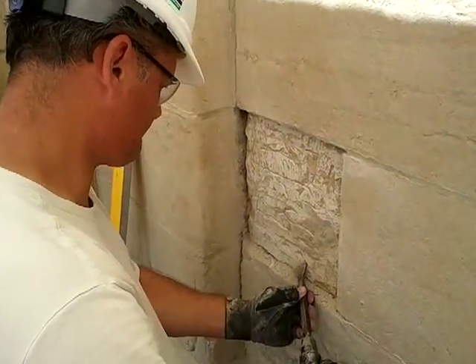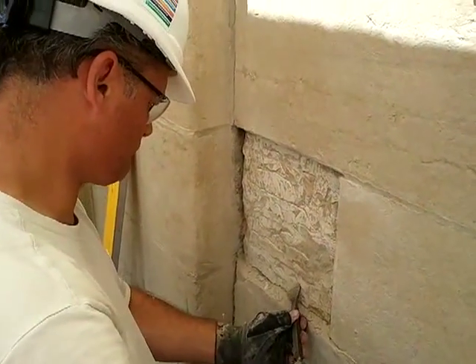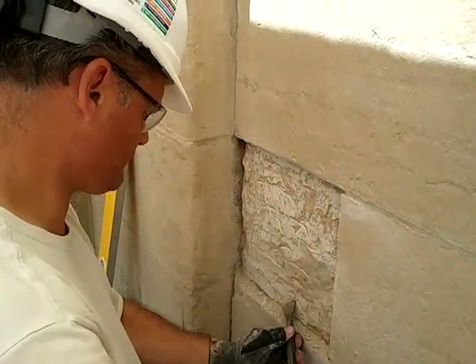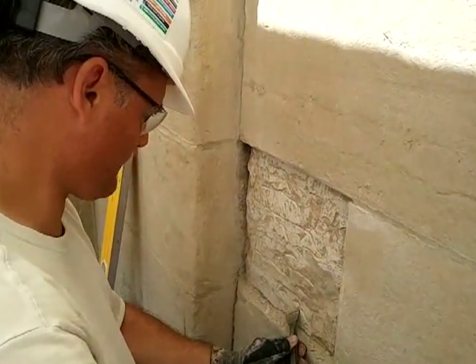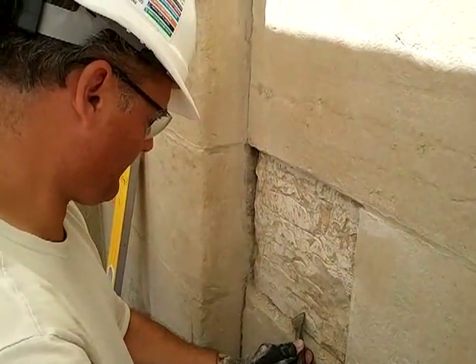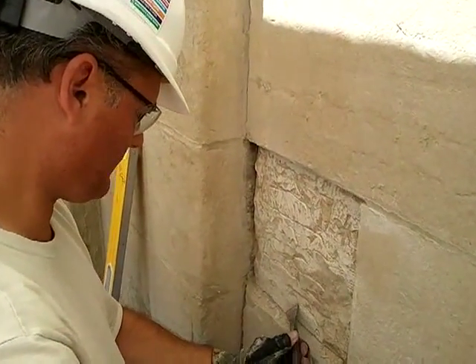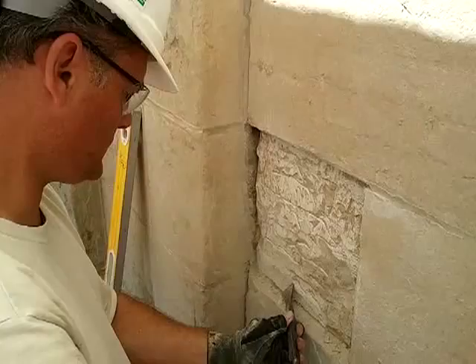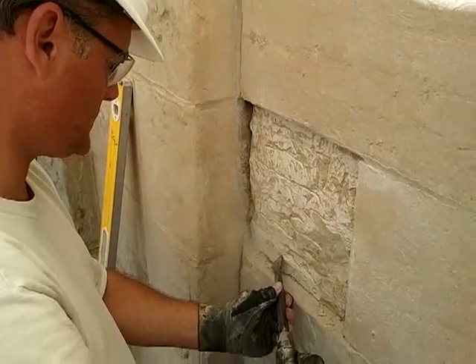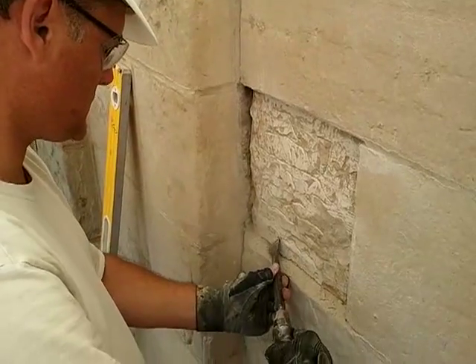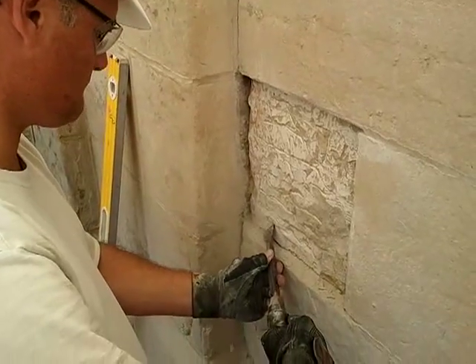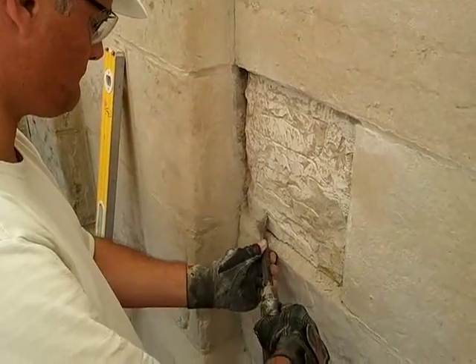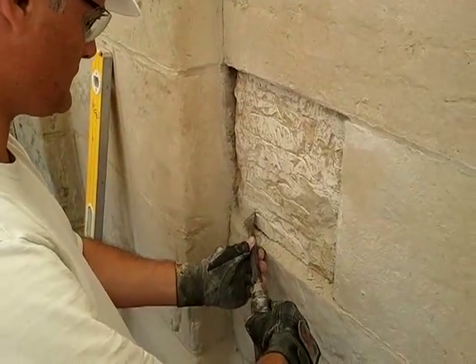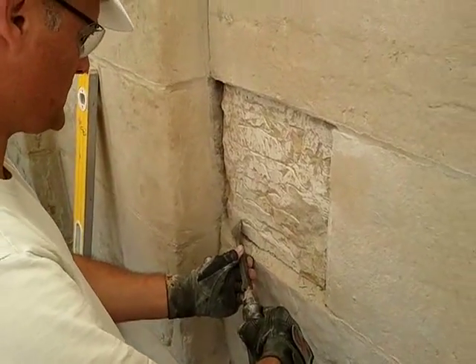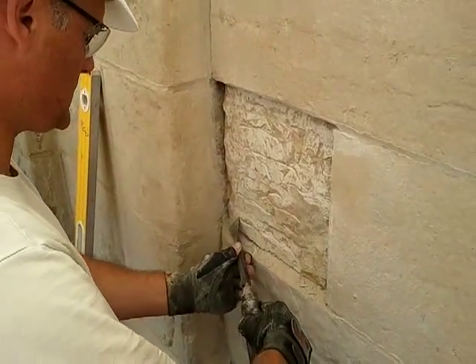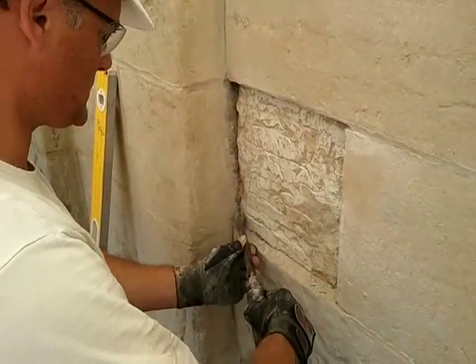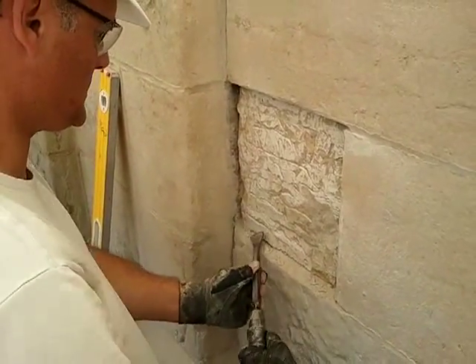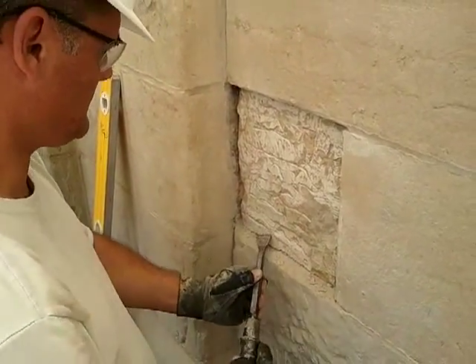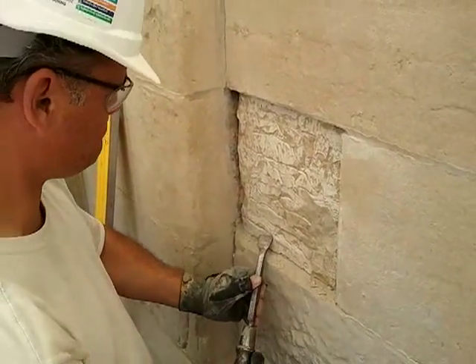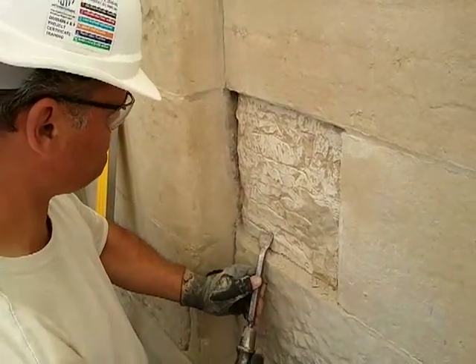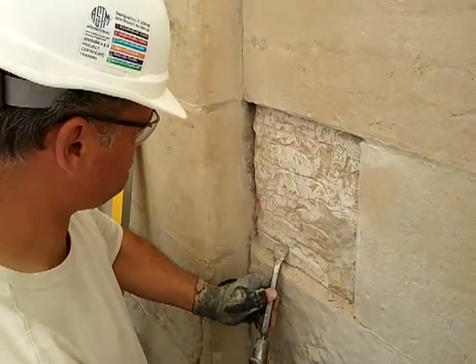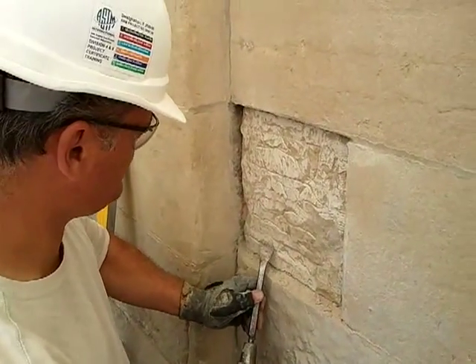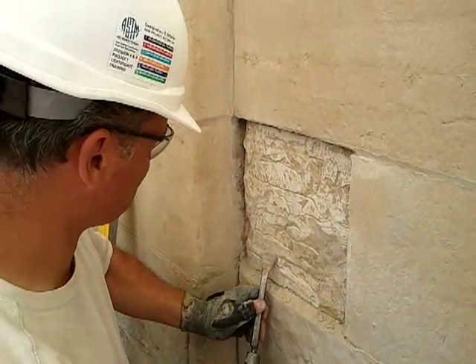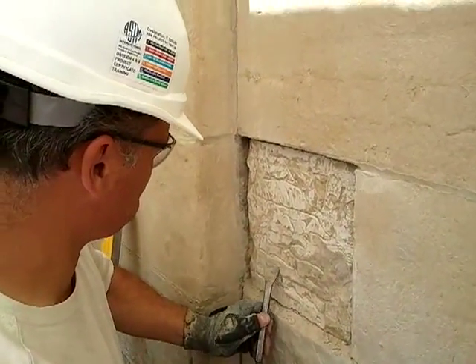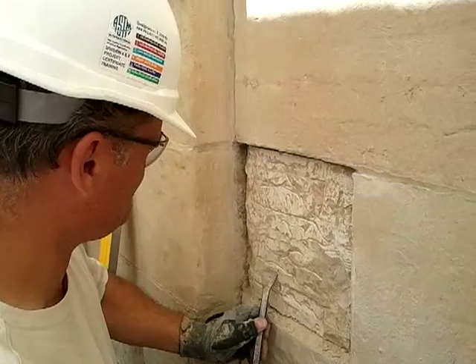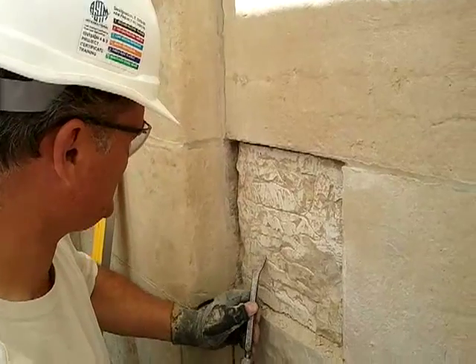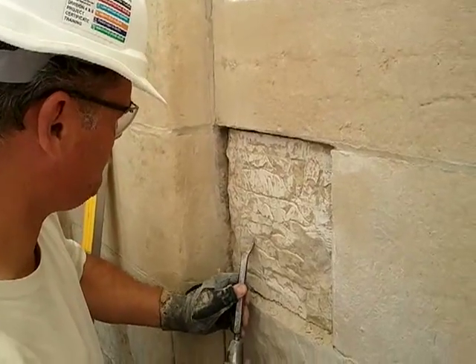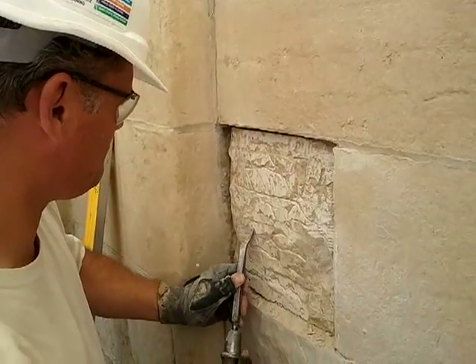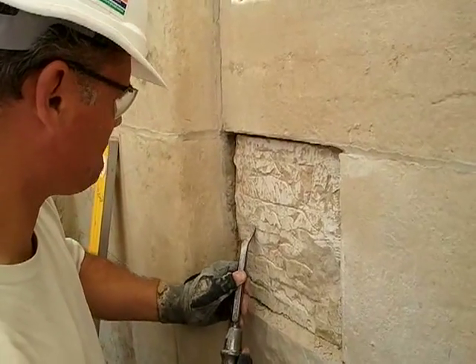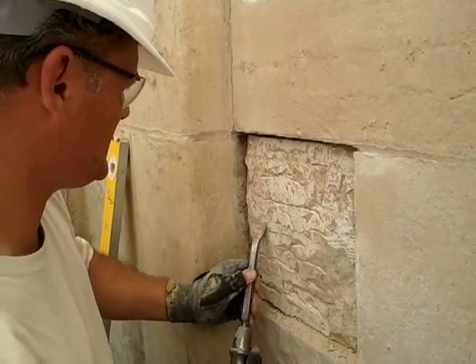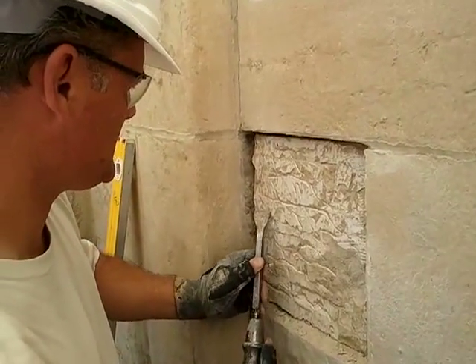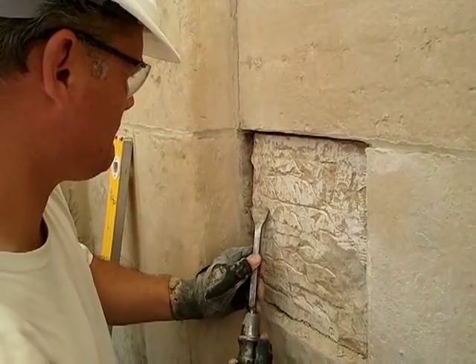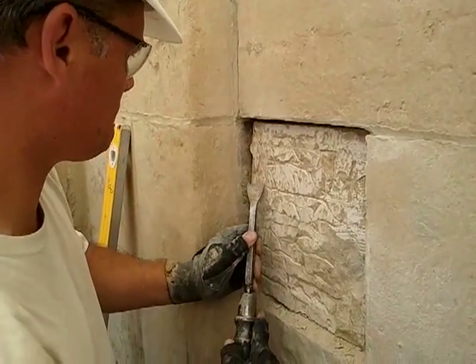The process of removing deteriorated stone from the surface of the wall requires the use of a pneumatic hammer to remove the stone surface.